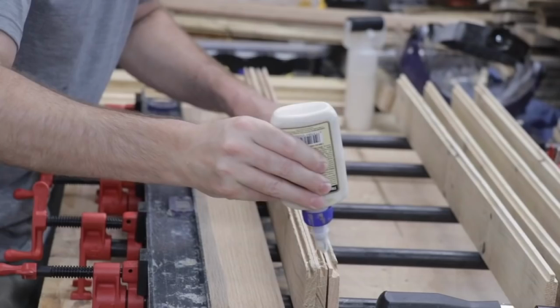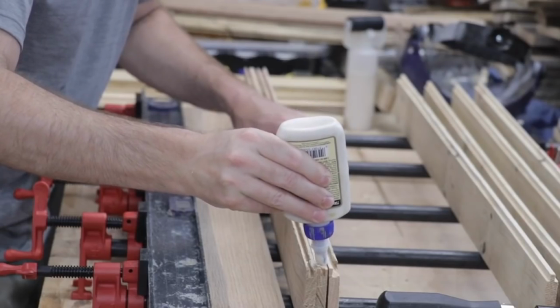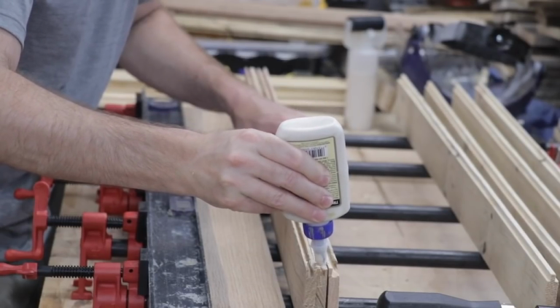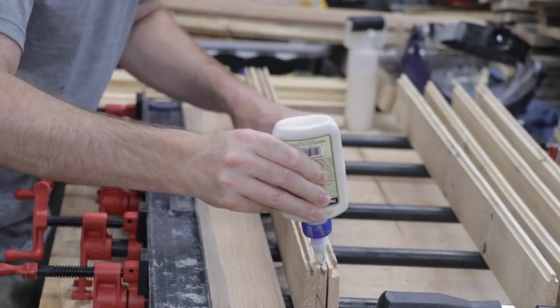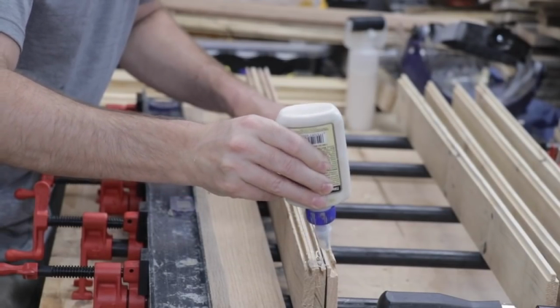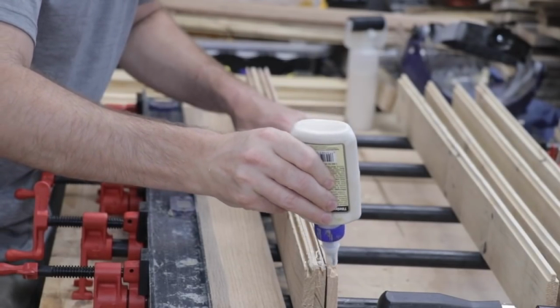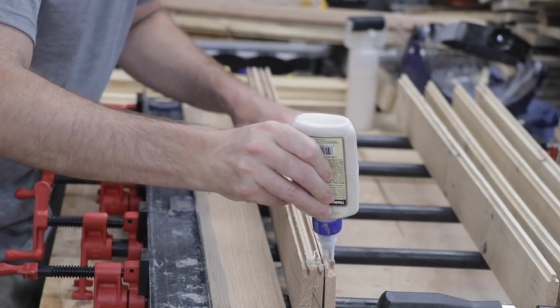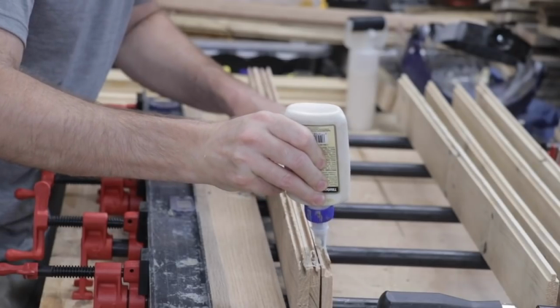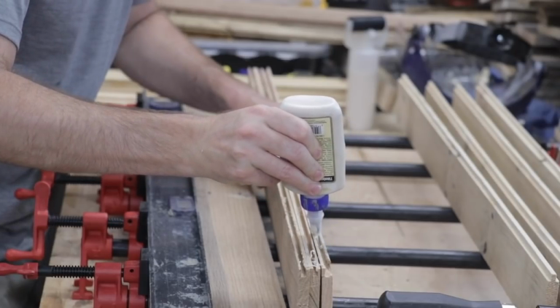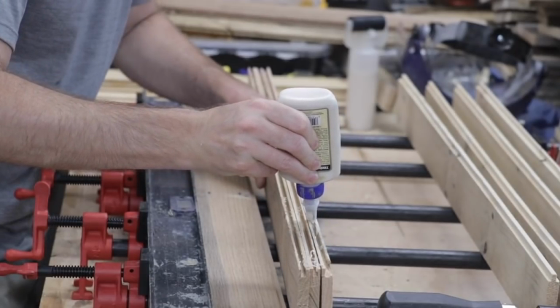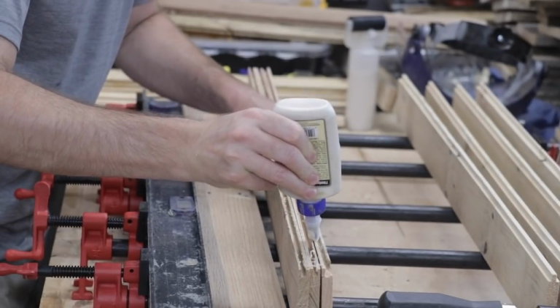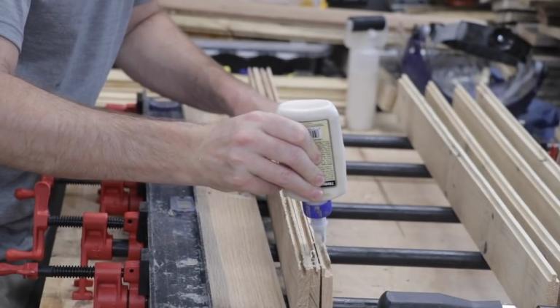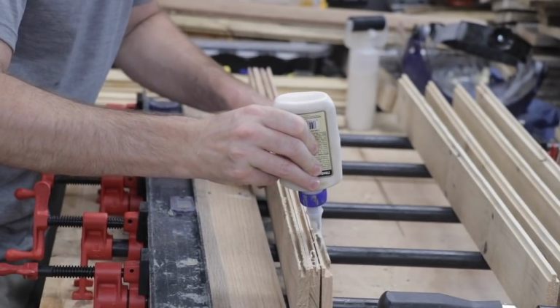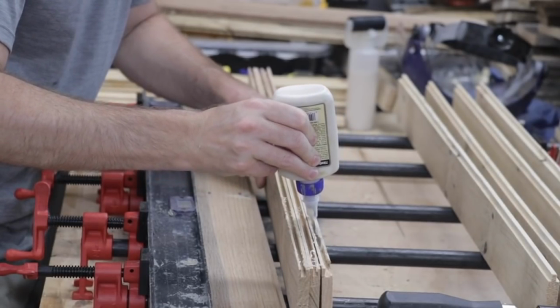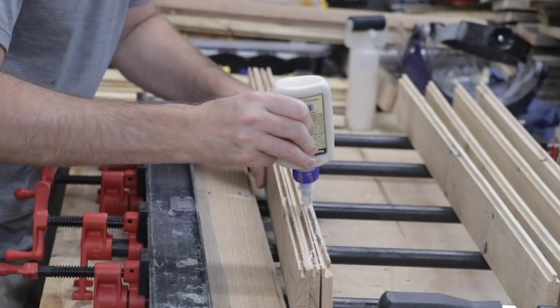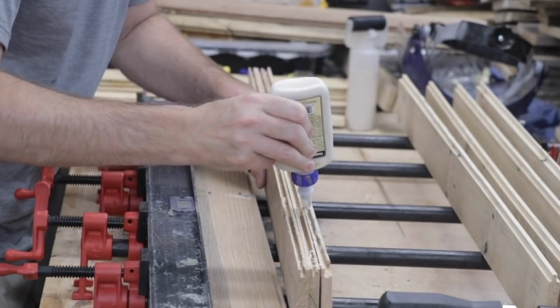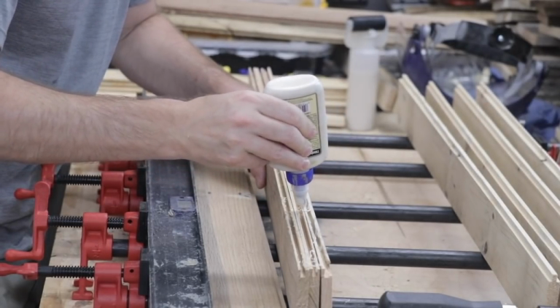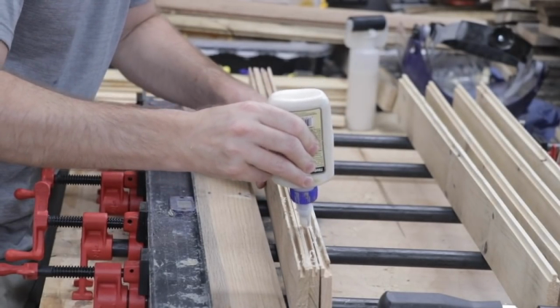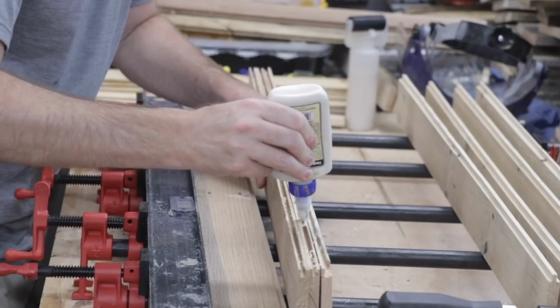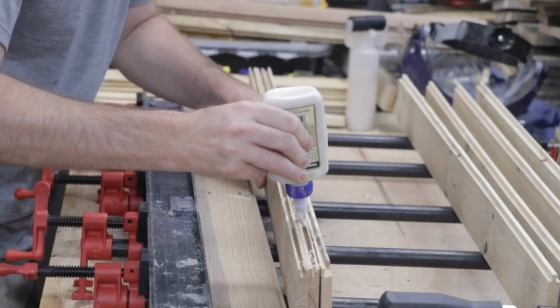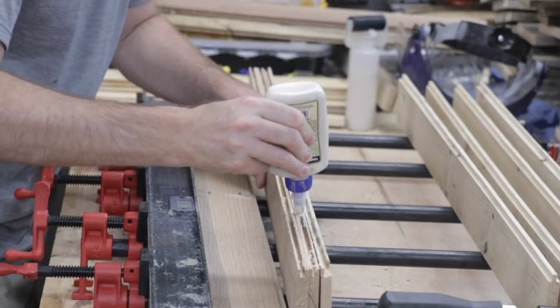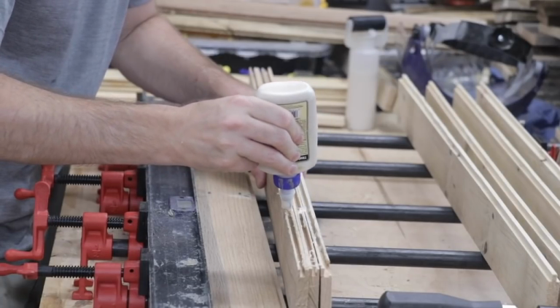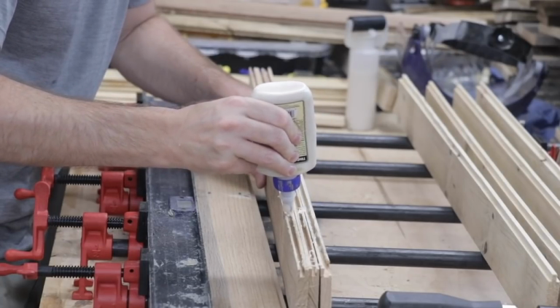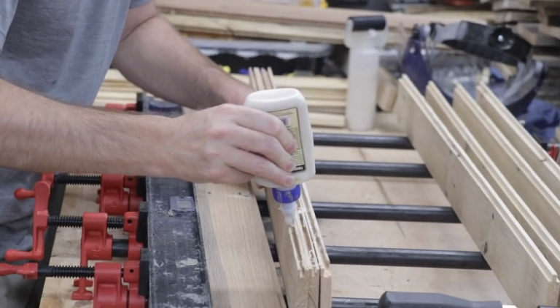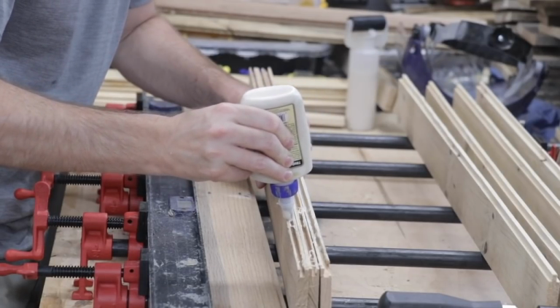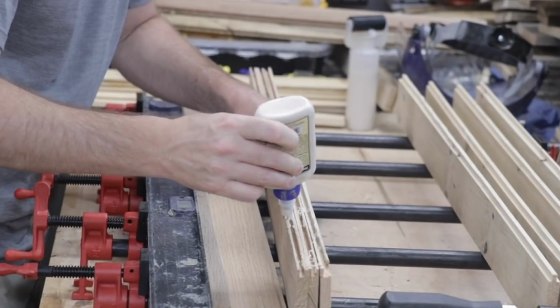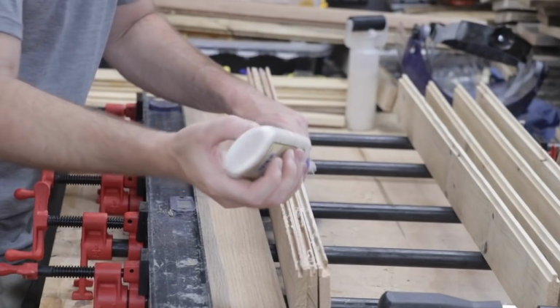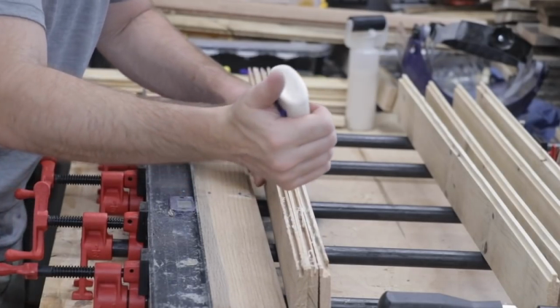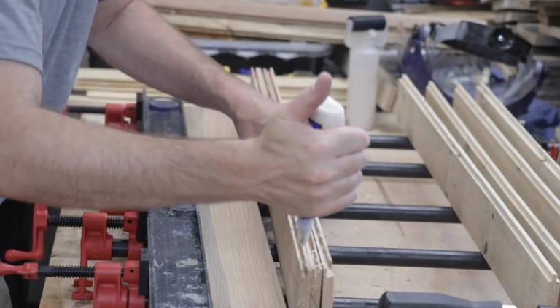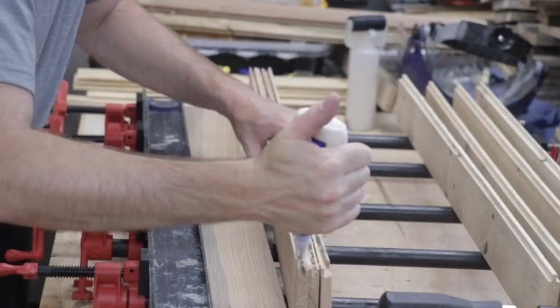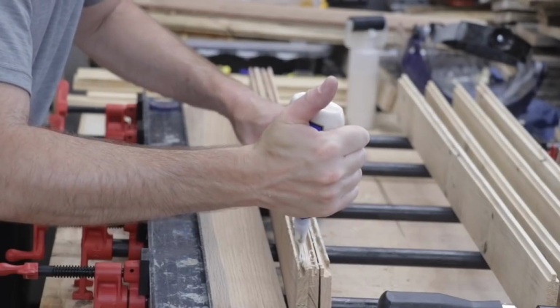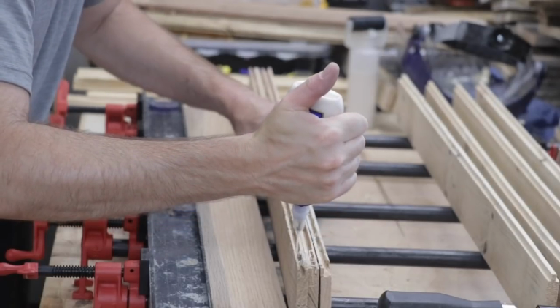I'm going to go ahead and start applying glue to these joints. I'm actually applying the glue to the groove portion of the joint because I think it's going to be easier to hold the glue in the spot that I want it.